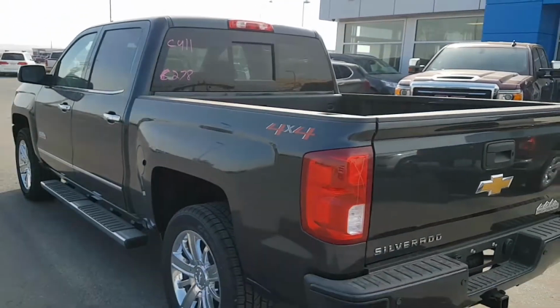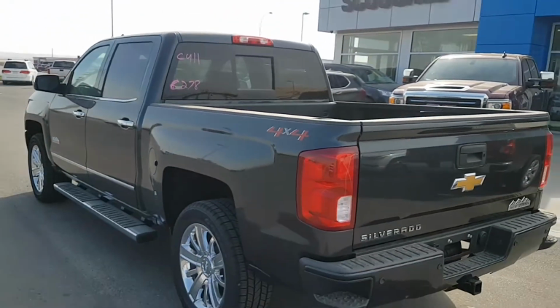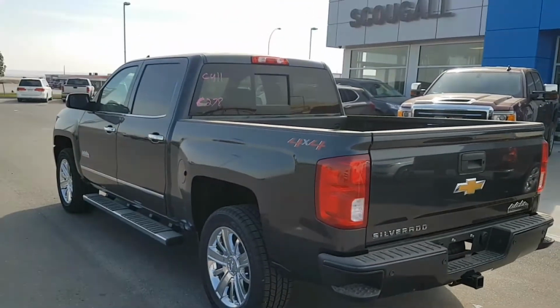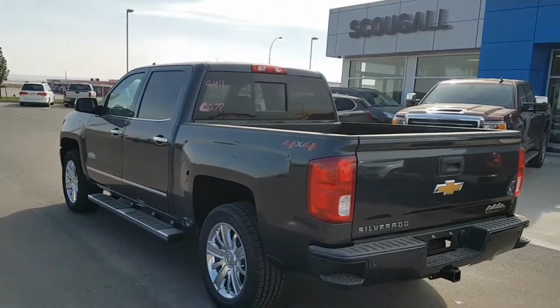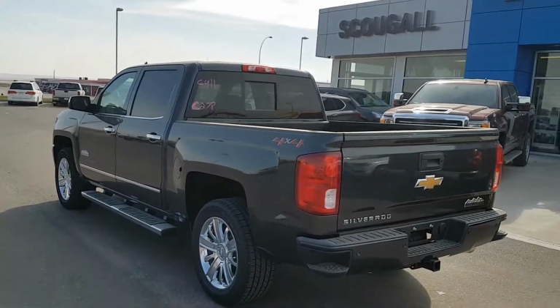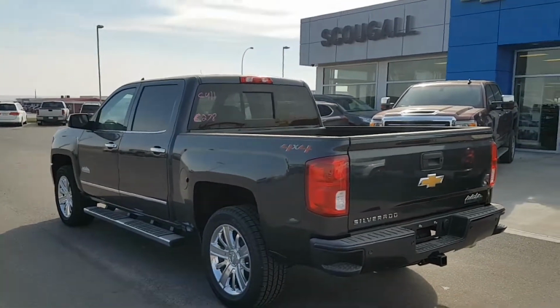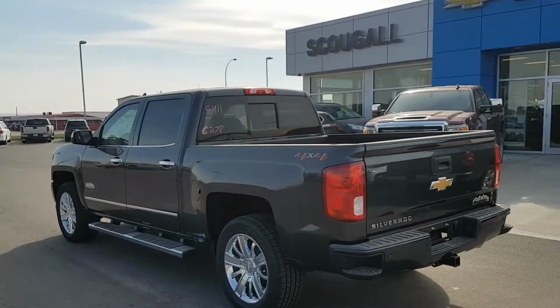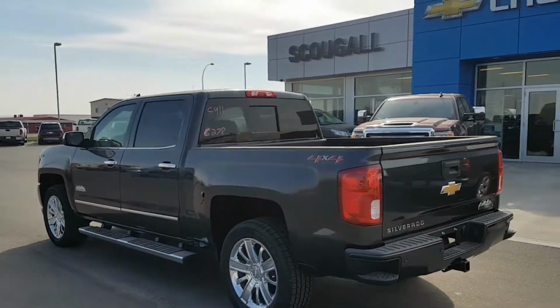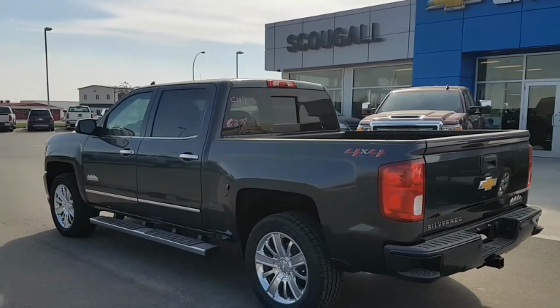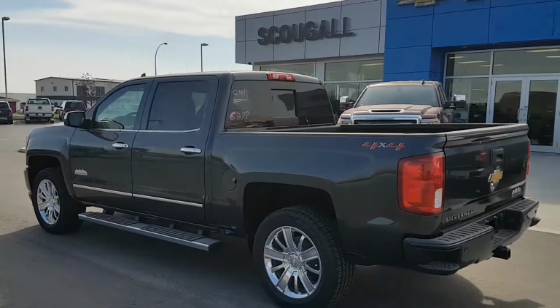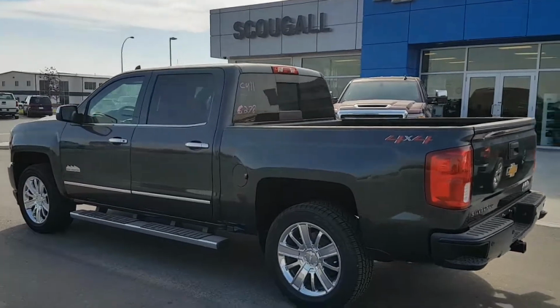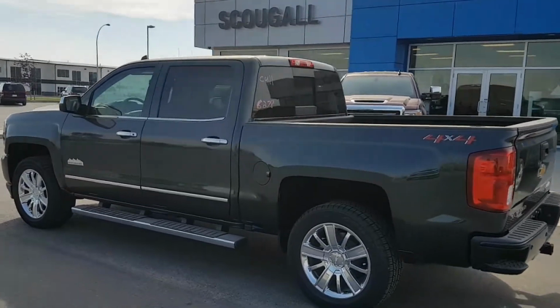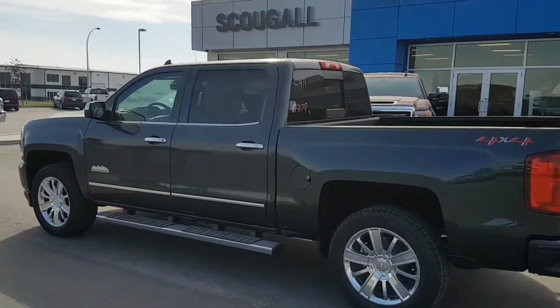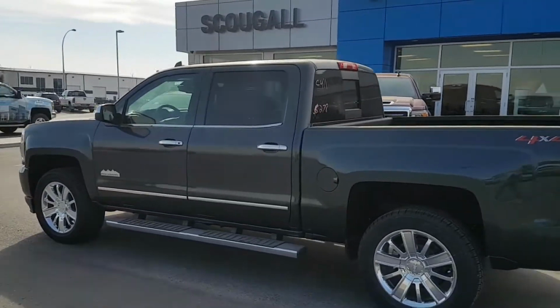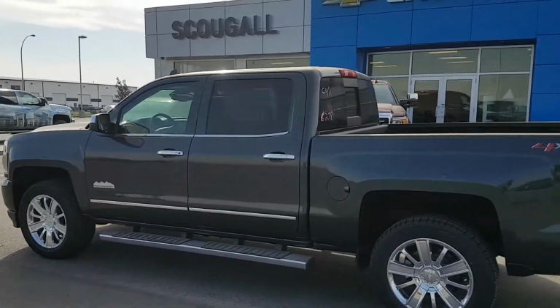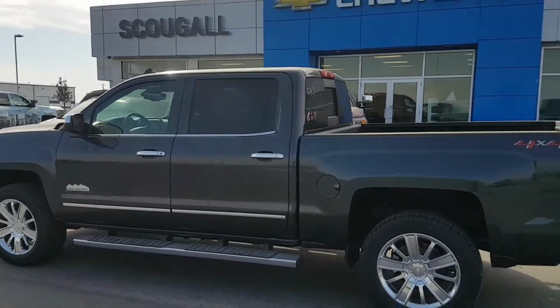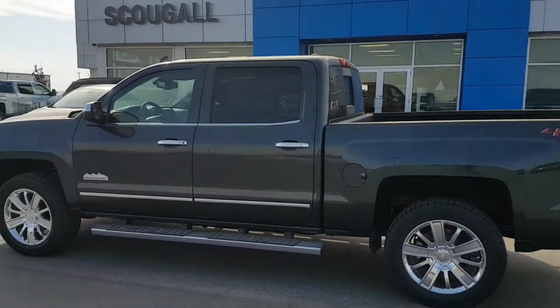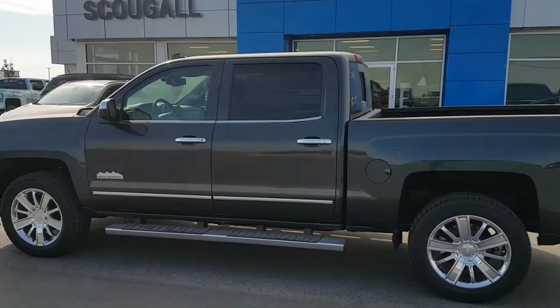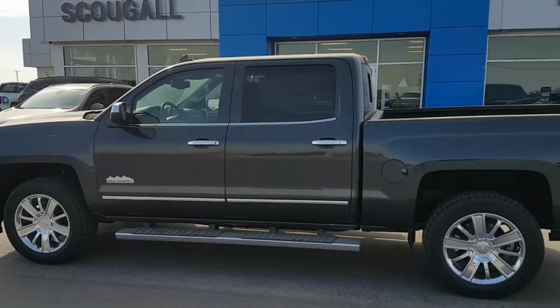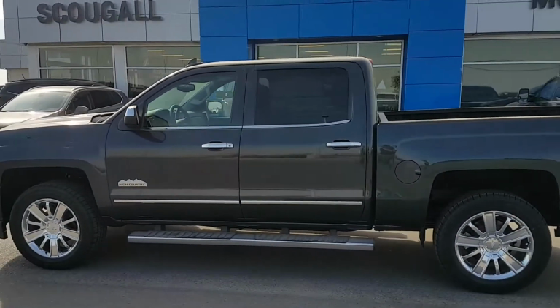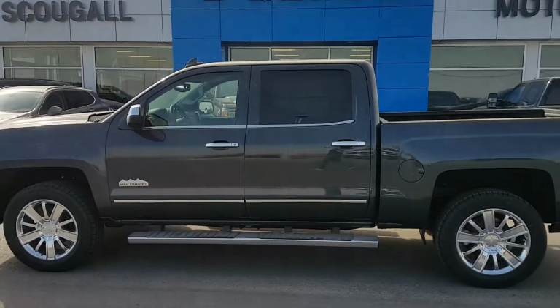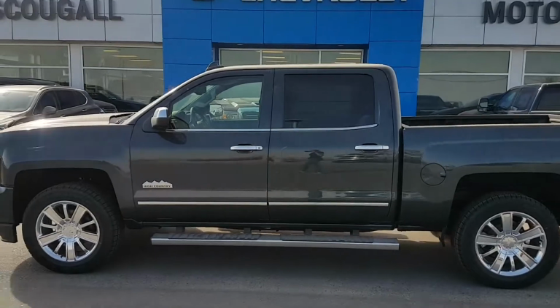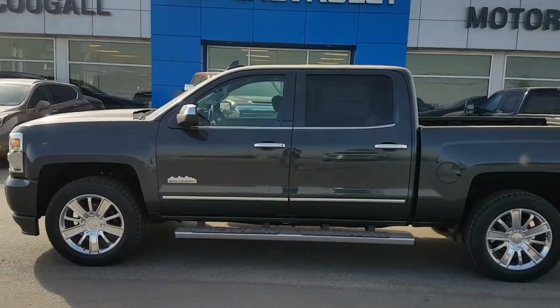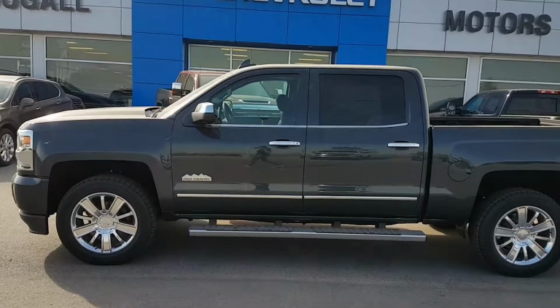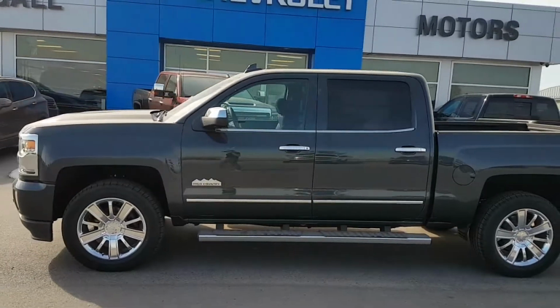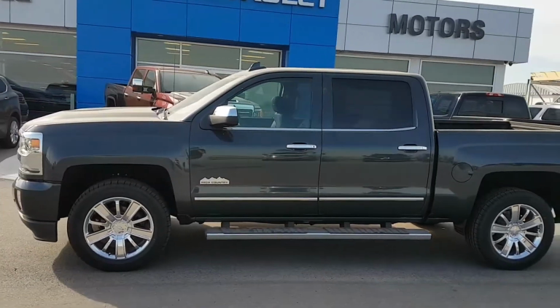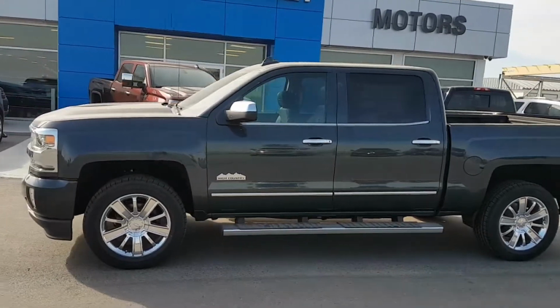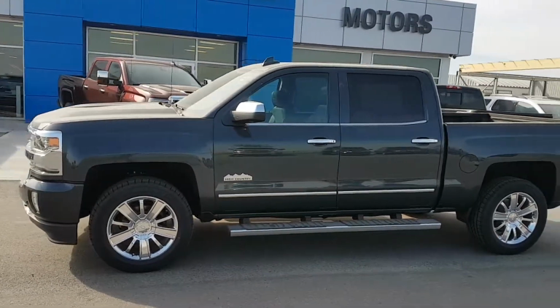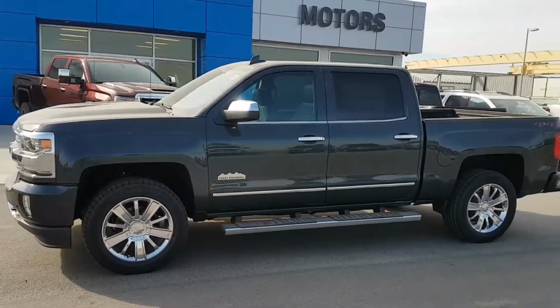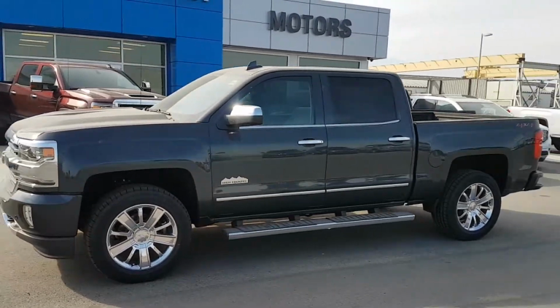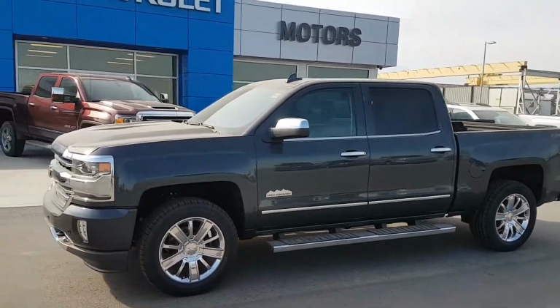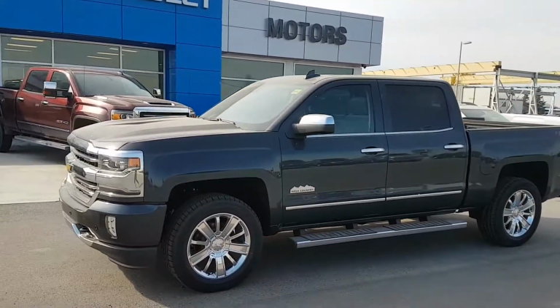This High Country just rolled on the lot and will not last. If you're in the market for a fully loaded half-ton truck, give us a call today at 403-553-3311. View this one at ScigelMotors.com.